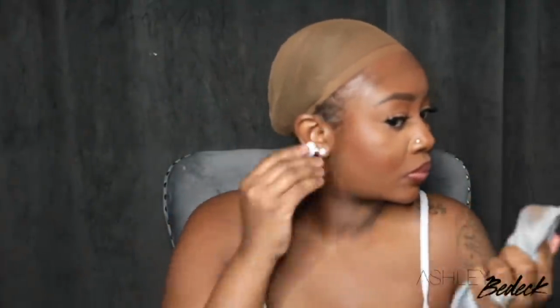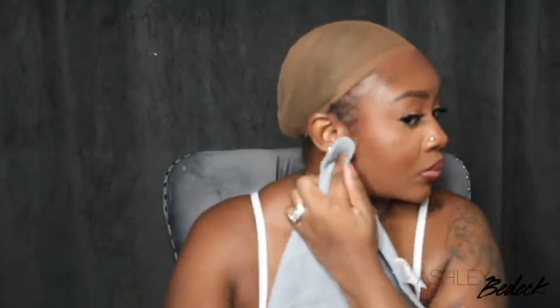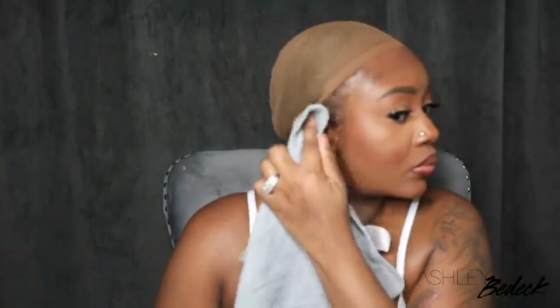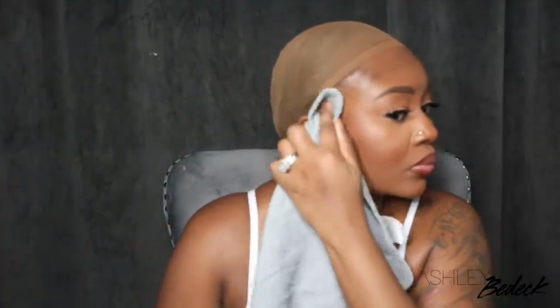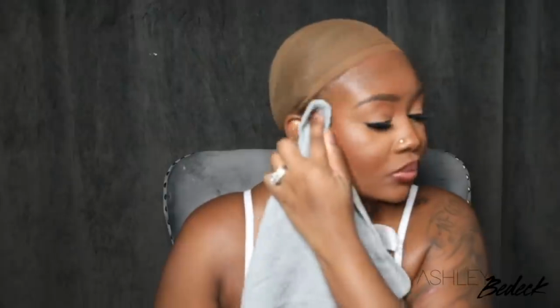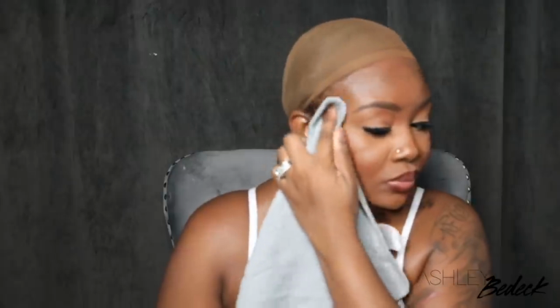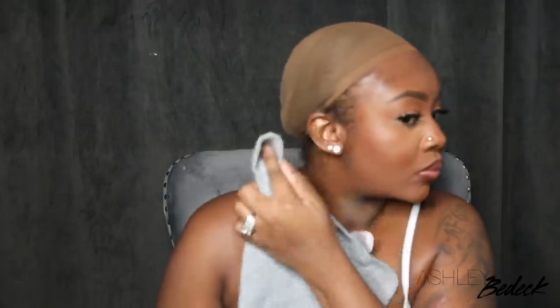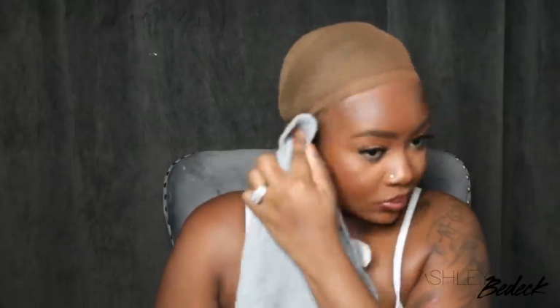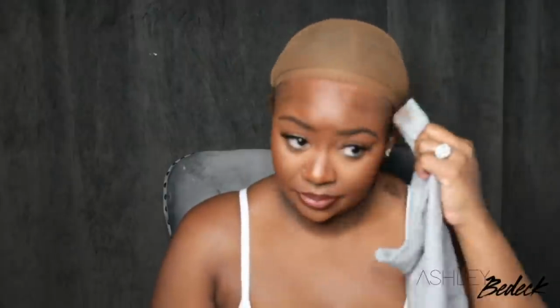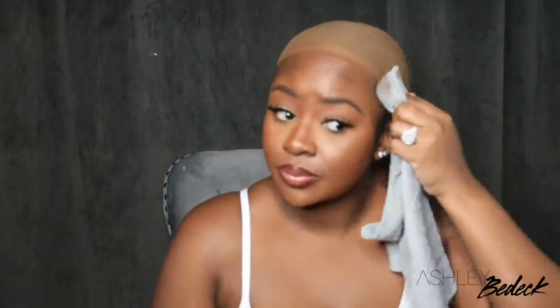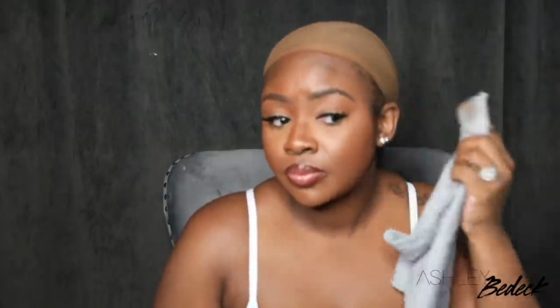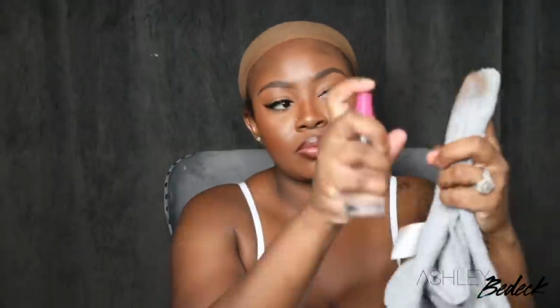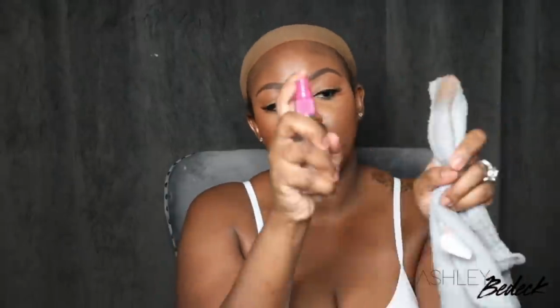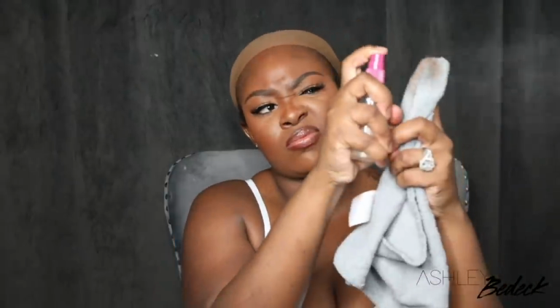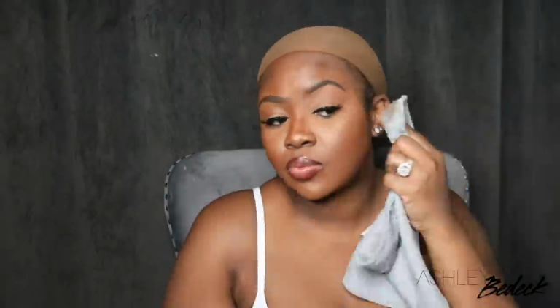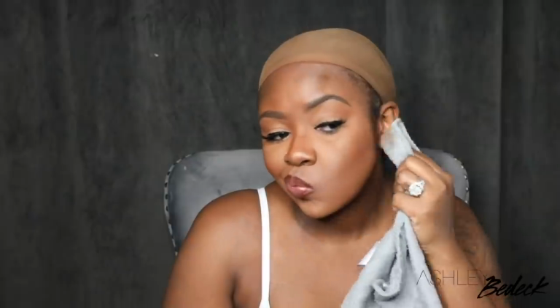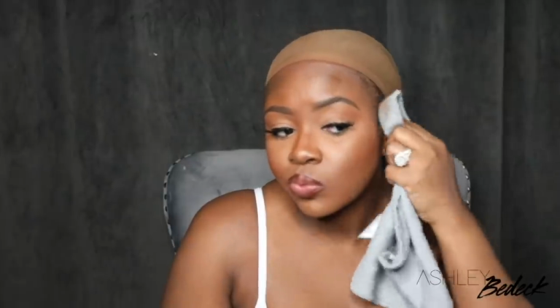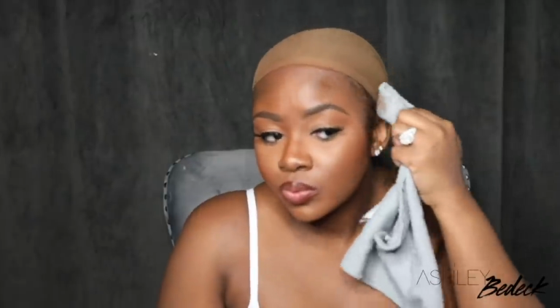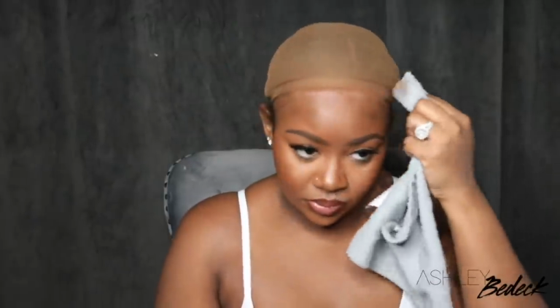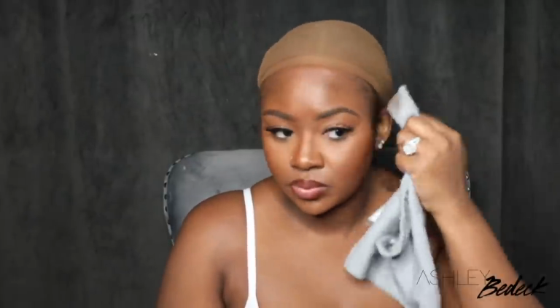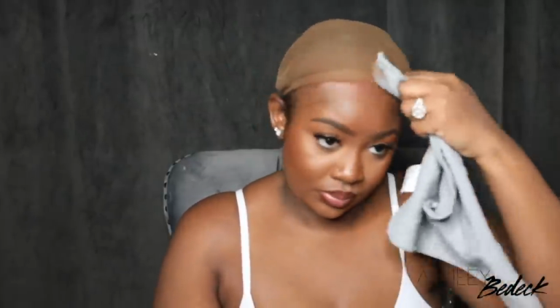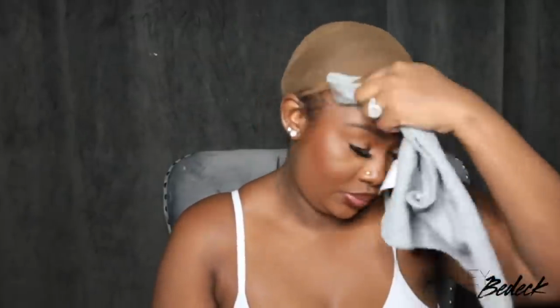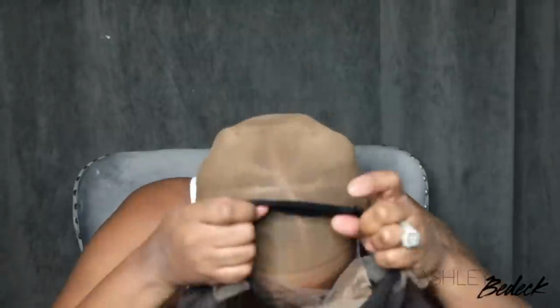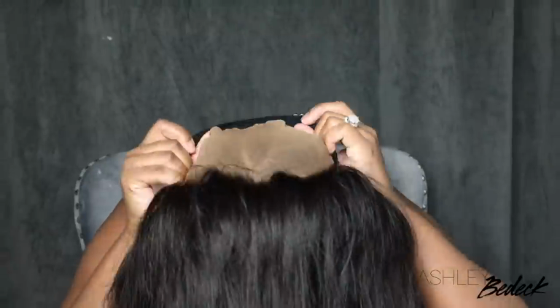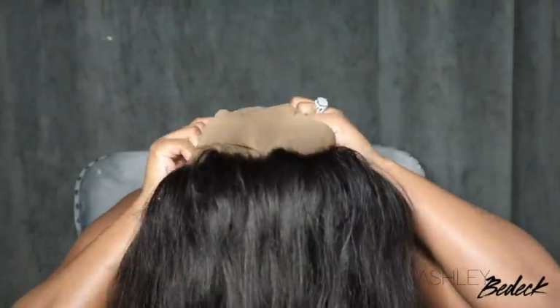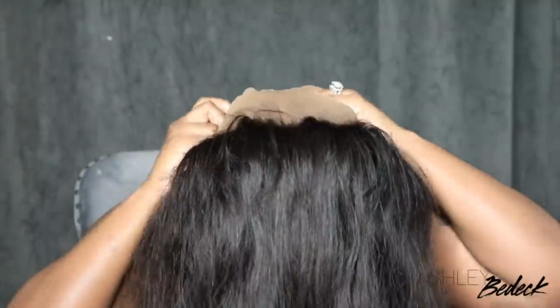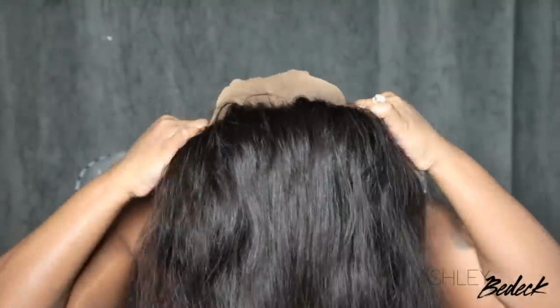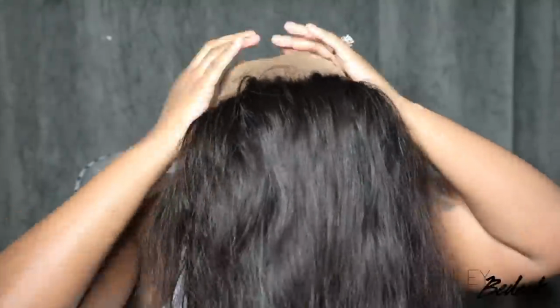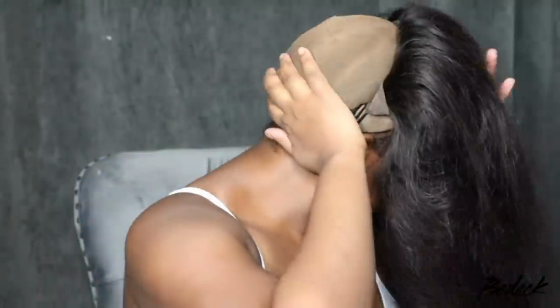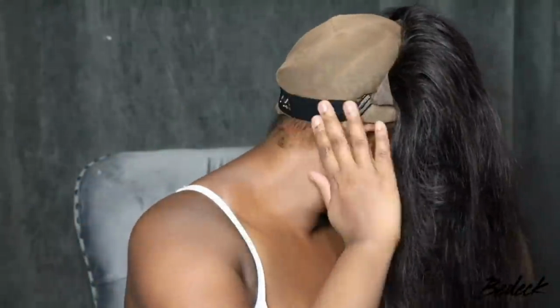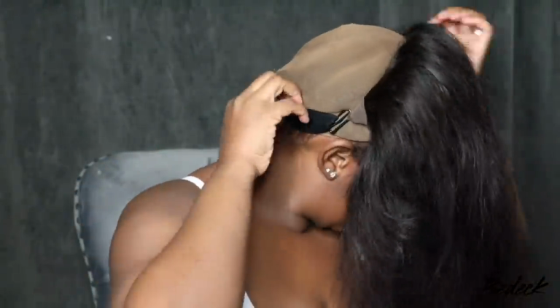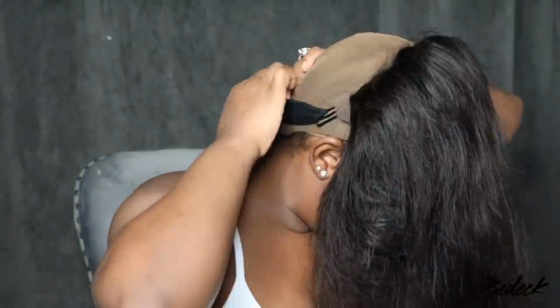Now we are ready to install. First step for me is to clean the area. If you are going to be bonding your wig down, you want to make sure that your scalp and your hairline is super clean. I just removed another wig, and I also had makeup on, so it was important that I went ahead and cleaned the area with a little bit of alcohol.